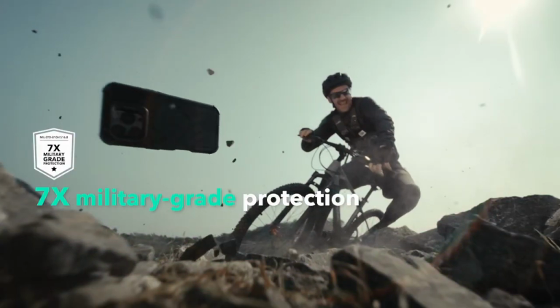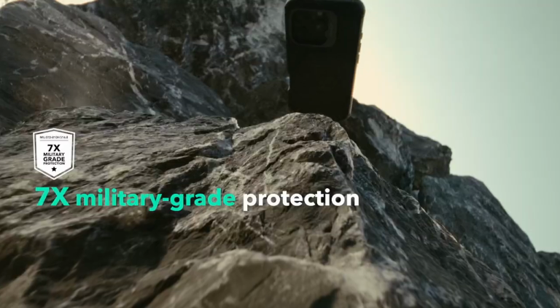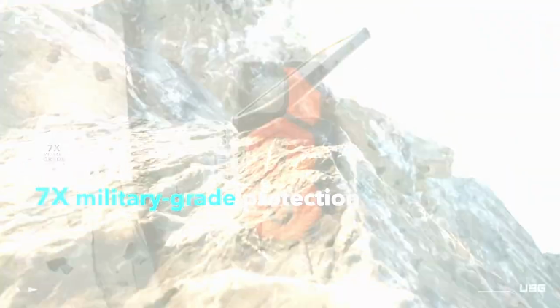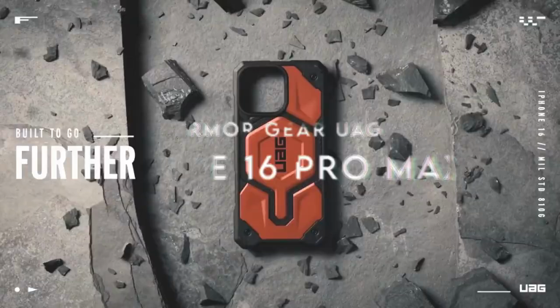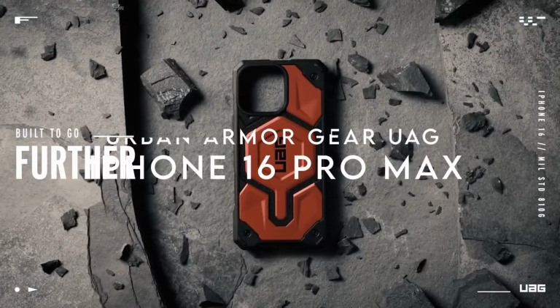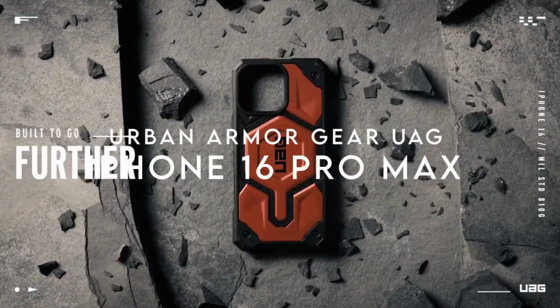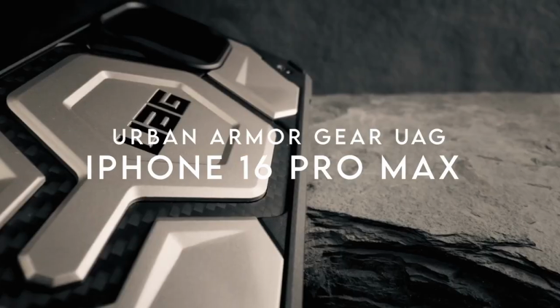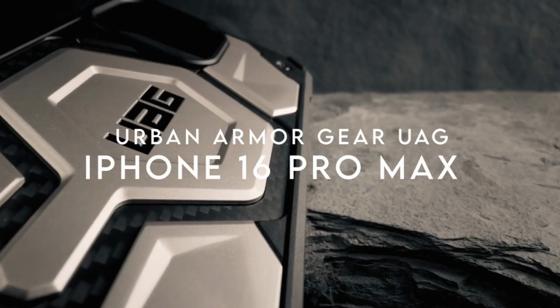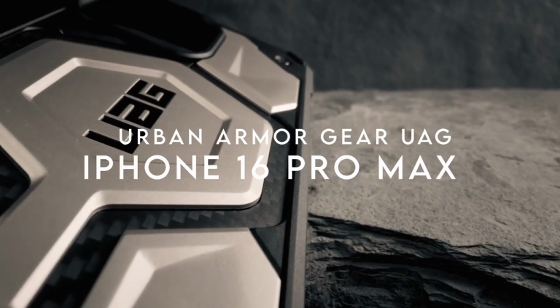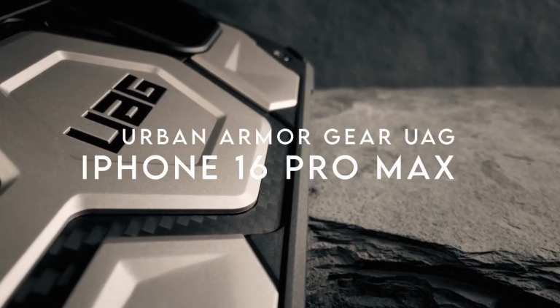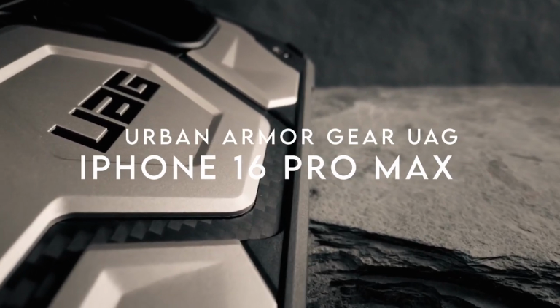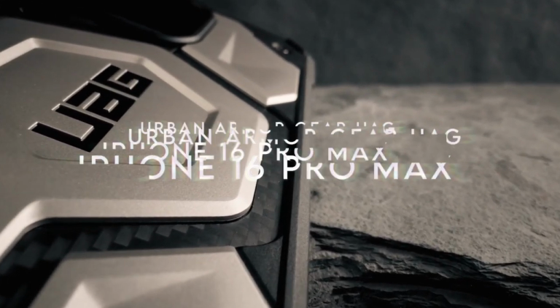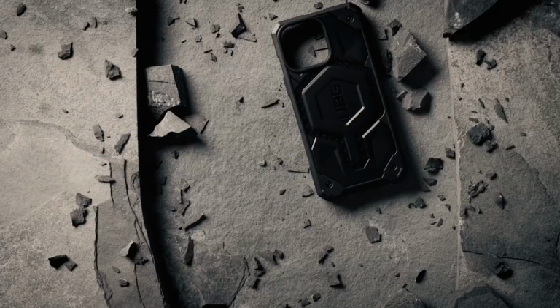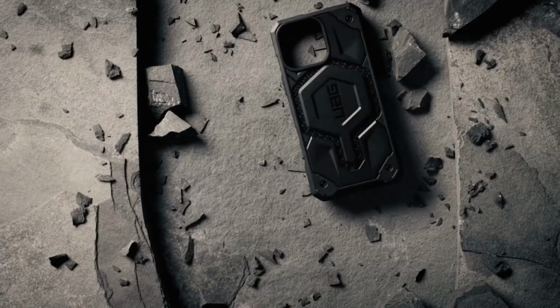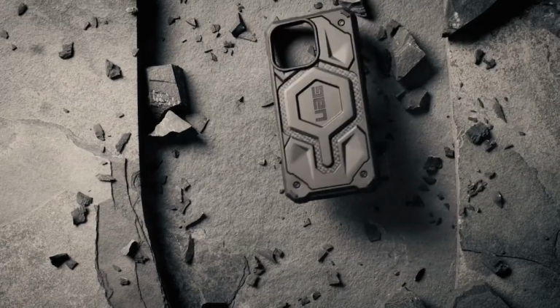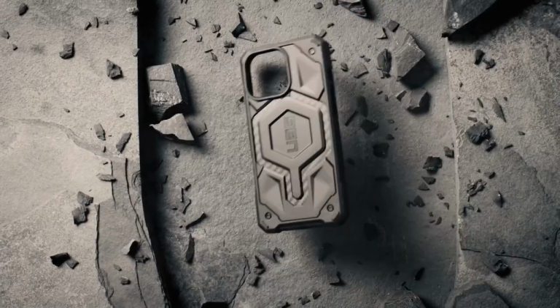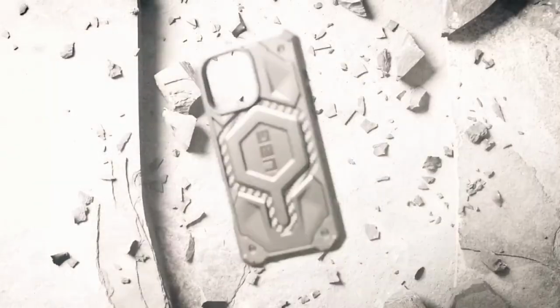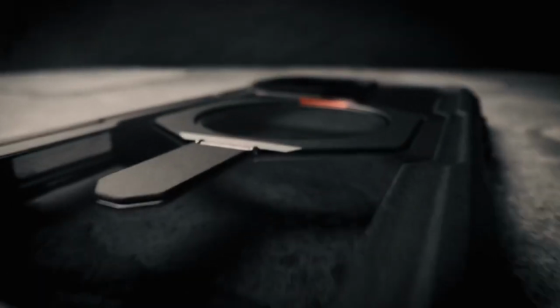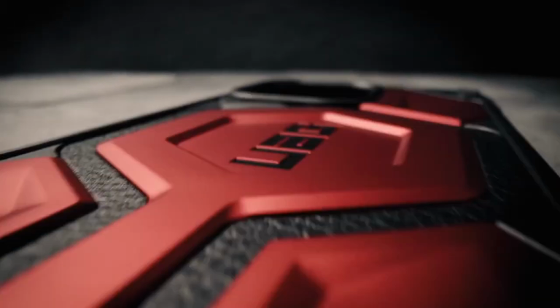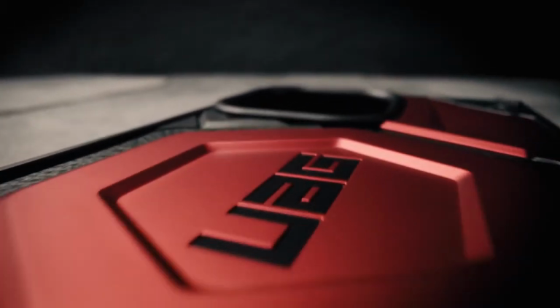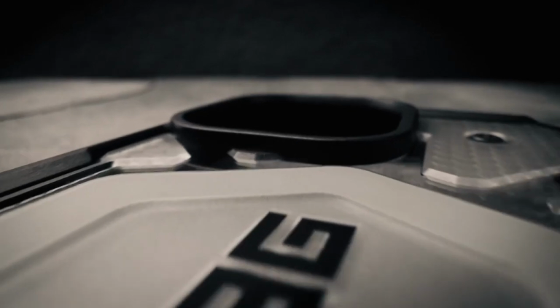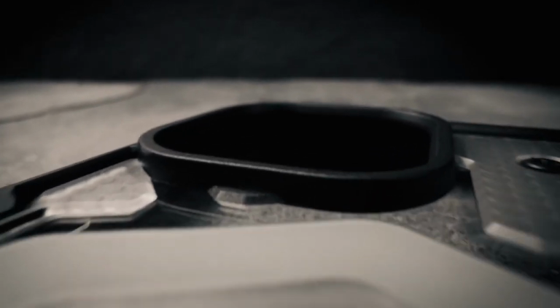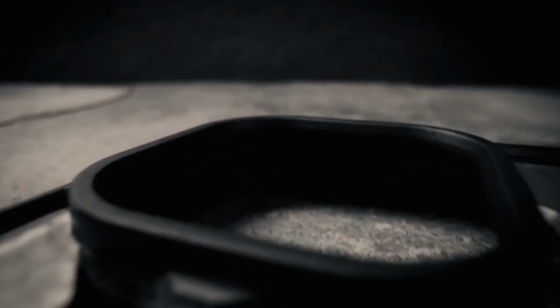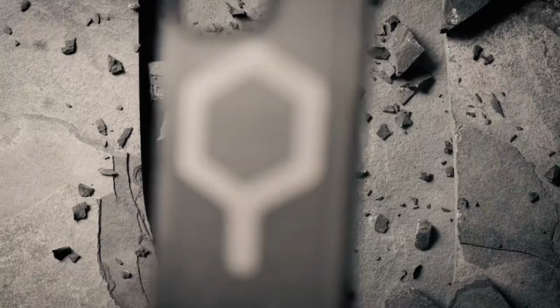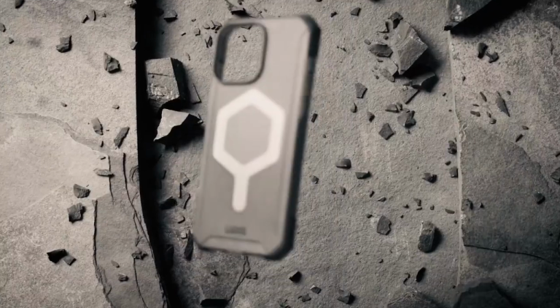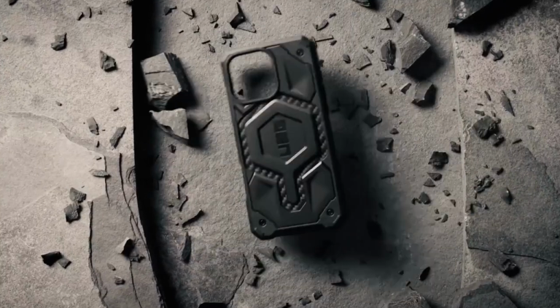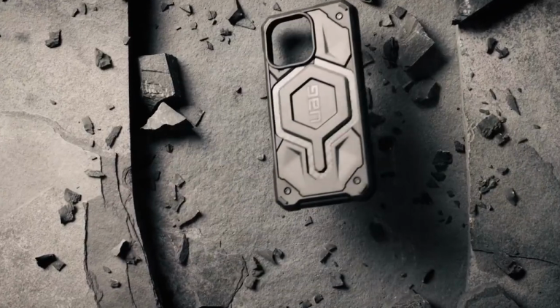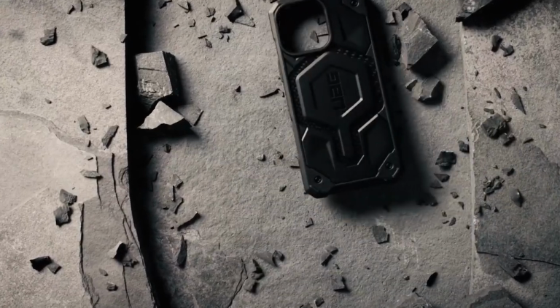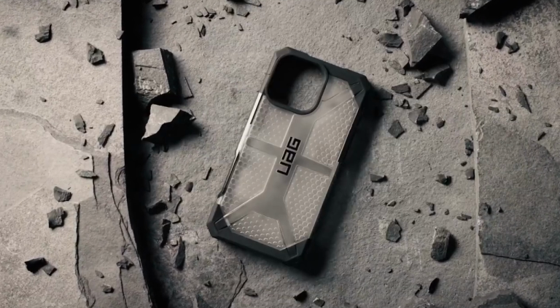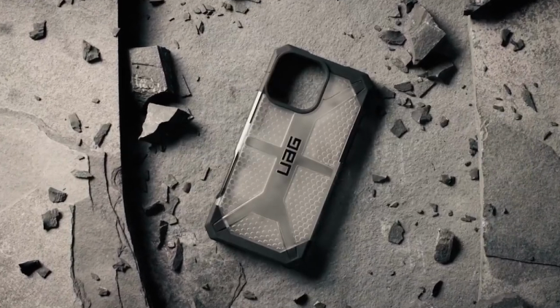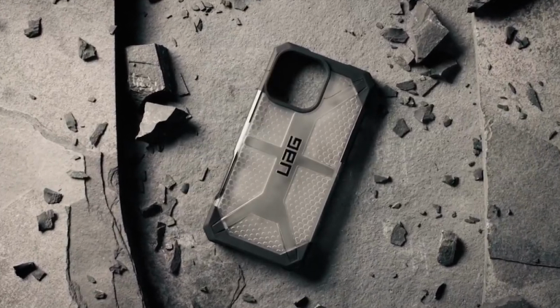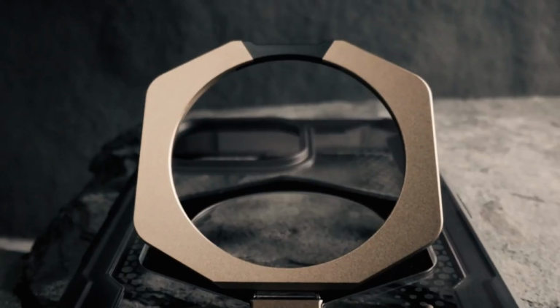On number 7, Urban Armor Gear UAG. The Urban Armor Gear UAG Pathfinder Clear Case and Magnetic Ring Stand for the iPhone 16 Pro Max showcase an impressive blend of style, protection, and functionality.